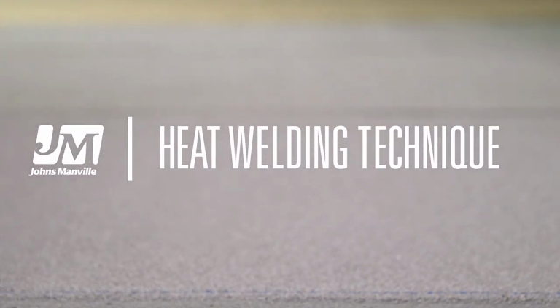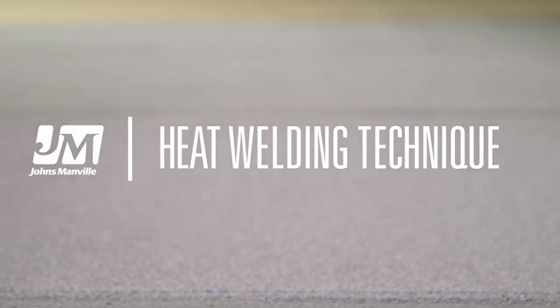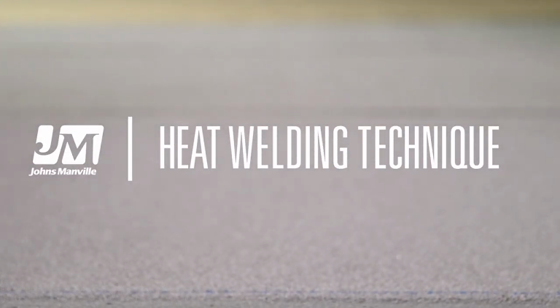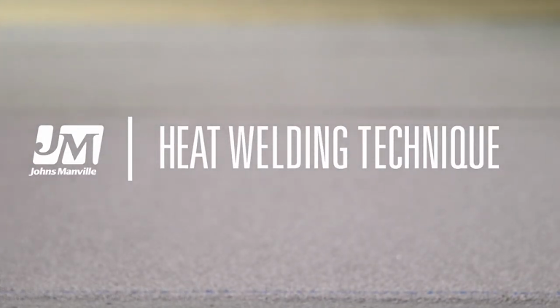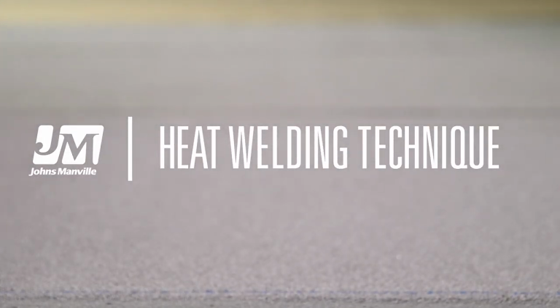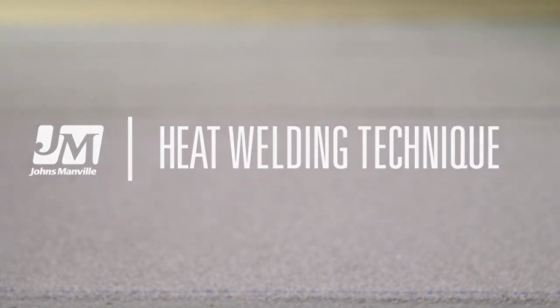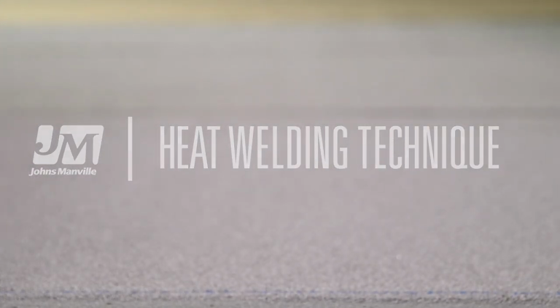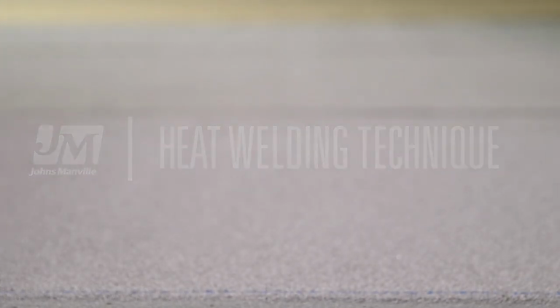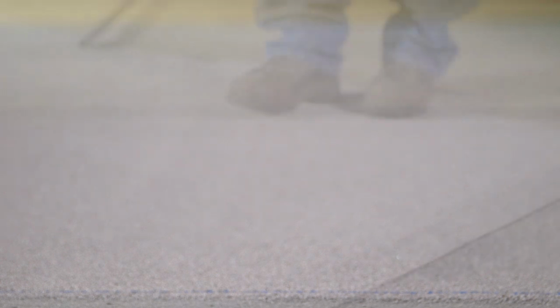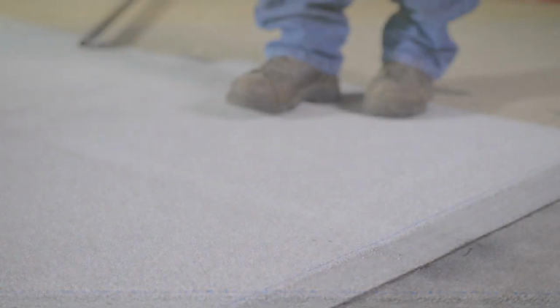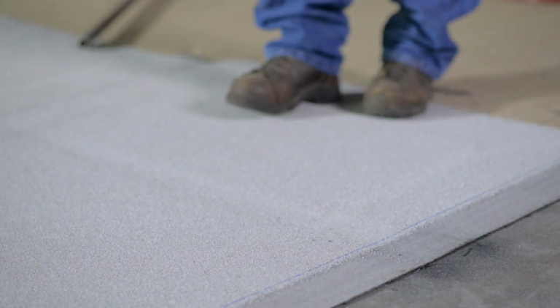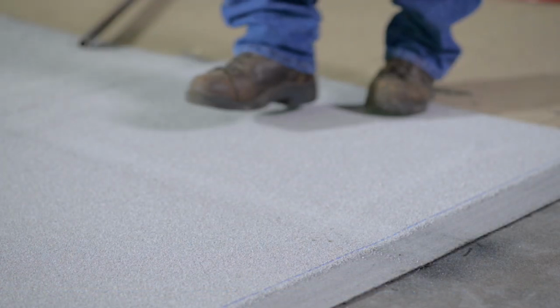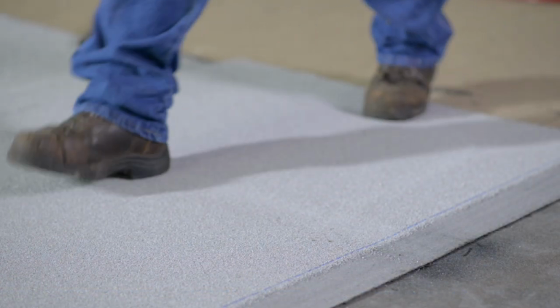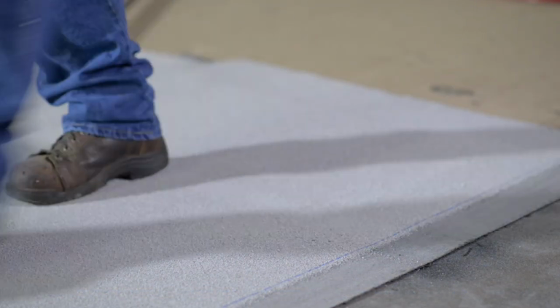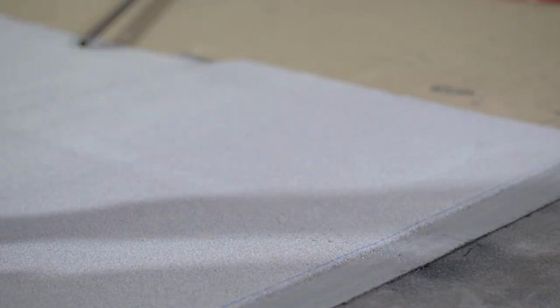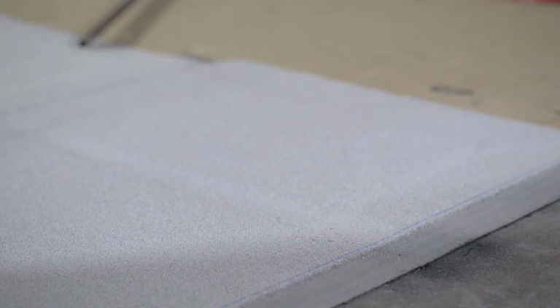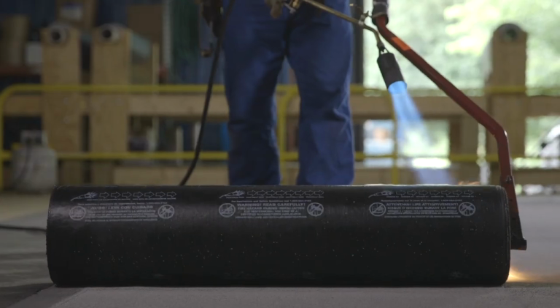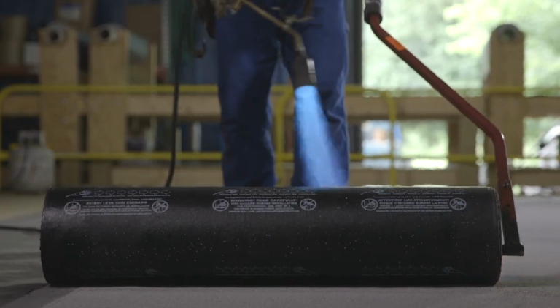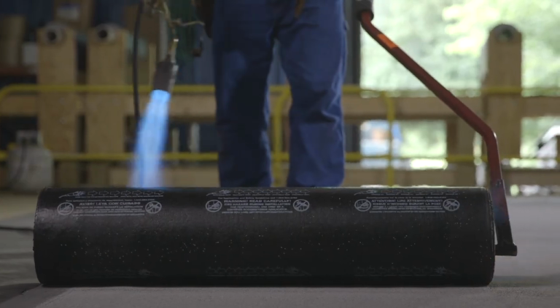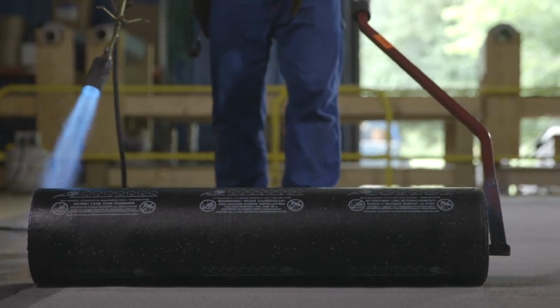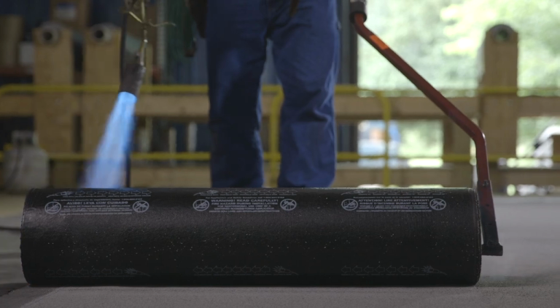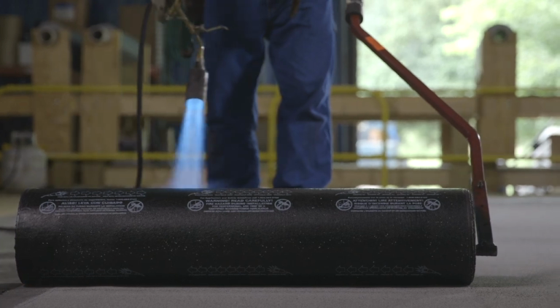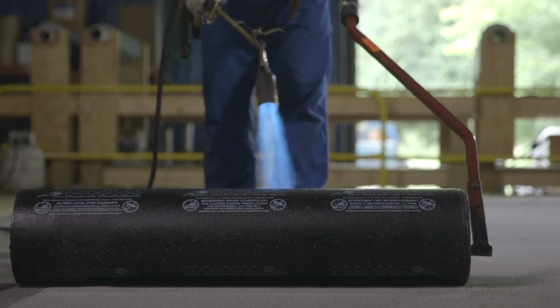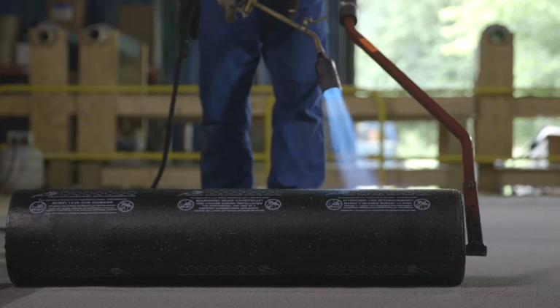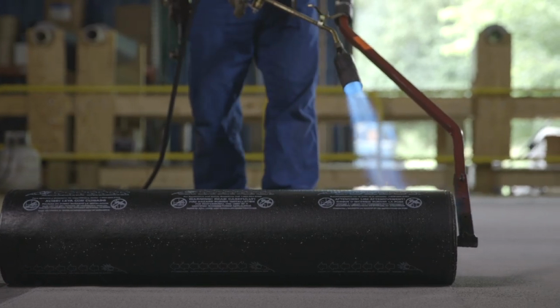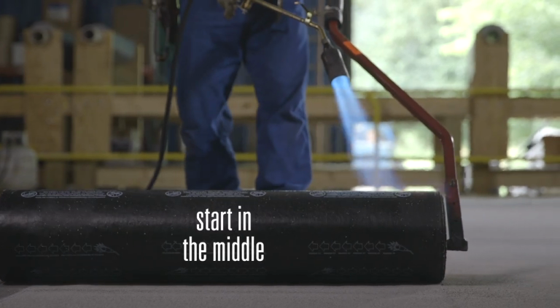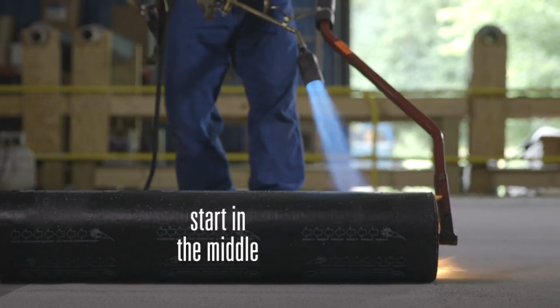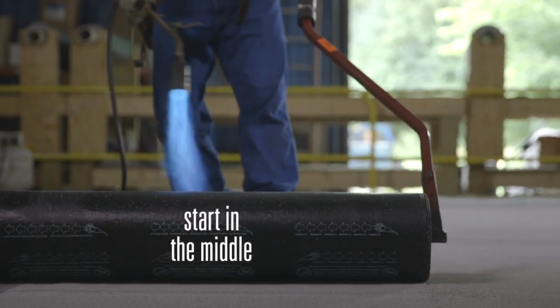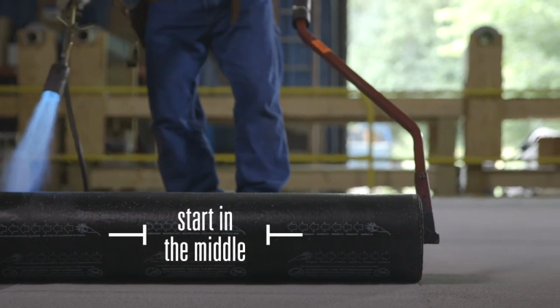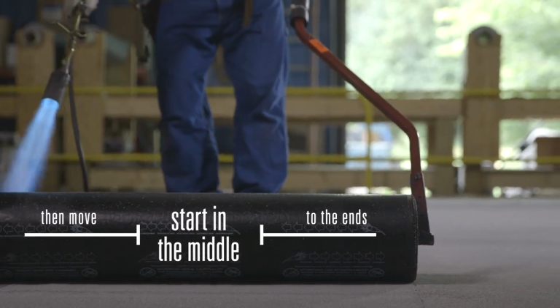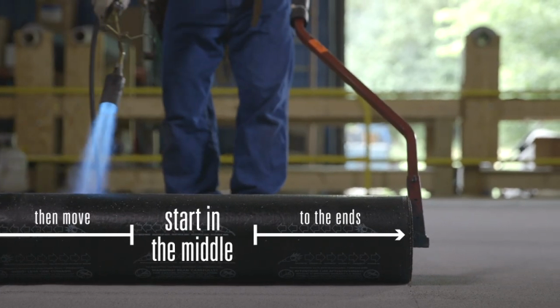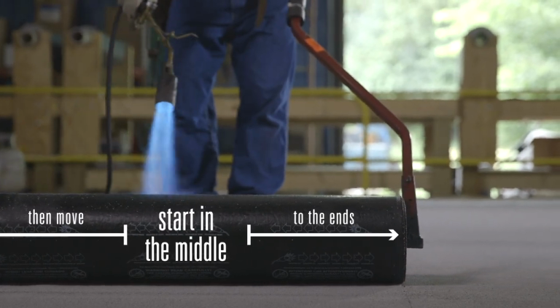For torching, knowing where to start and where to finish makes a world of difference. Gain alignment by rolling half of the membrane's length out to keep the roll straight. Torch in the center first, then move from the middle to both ends.